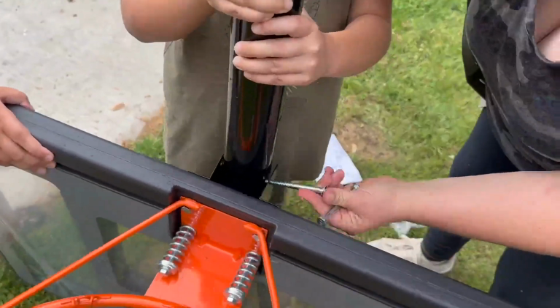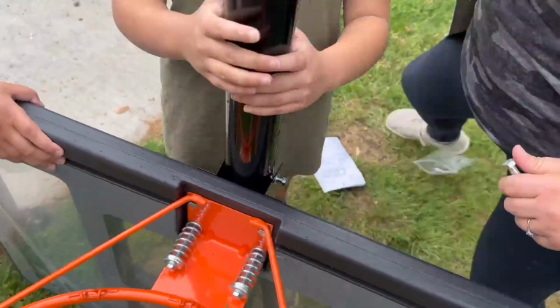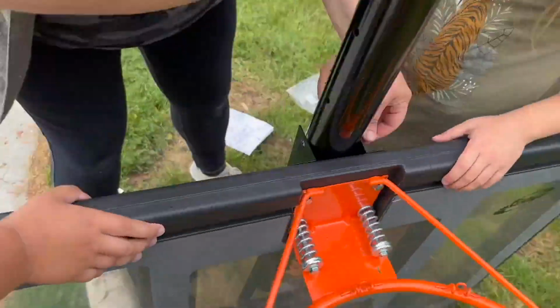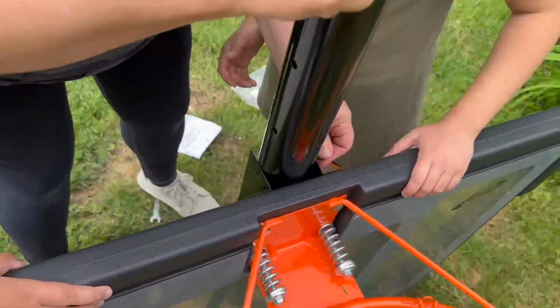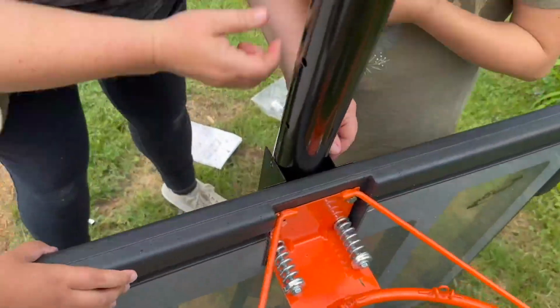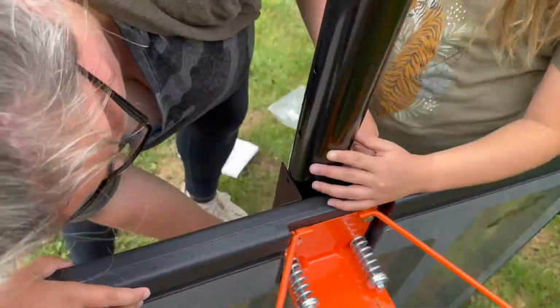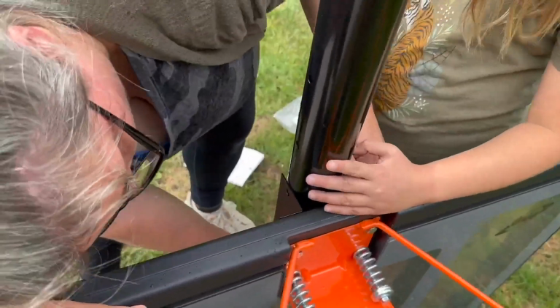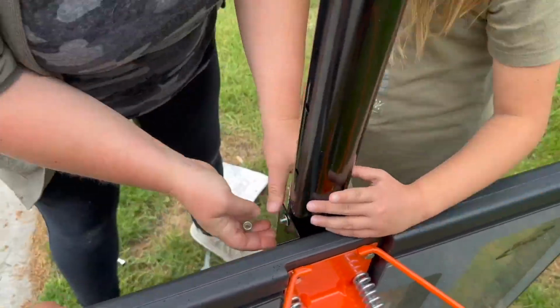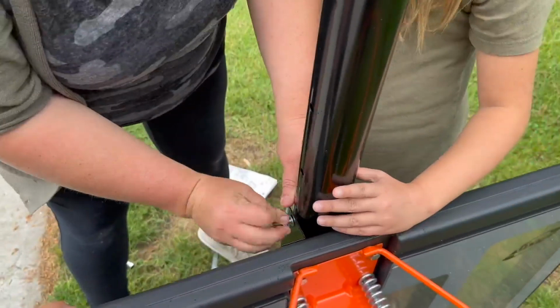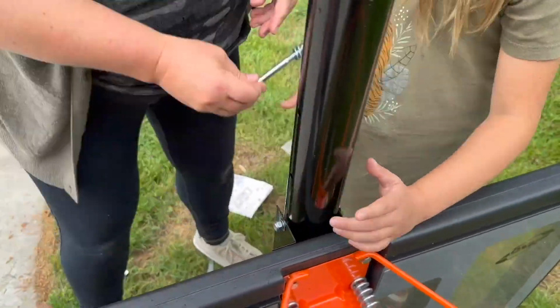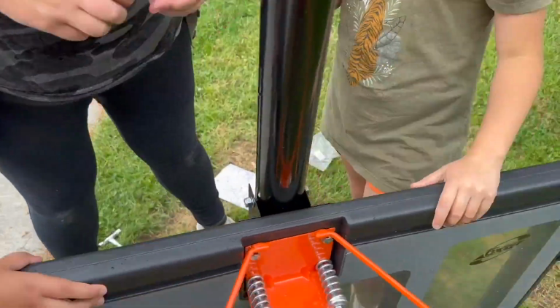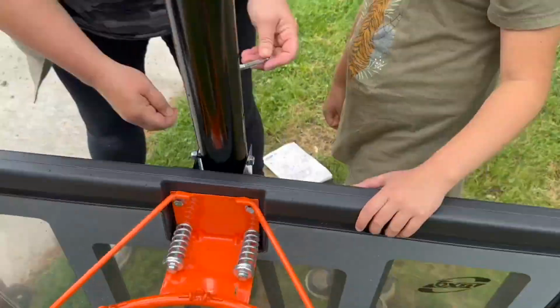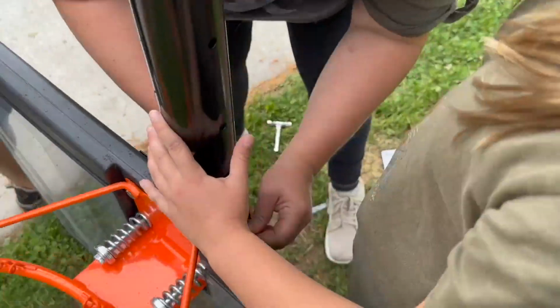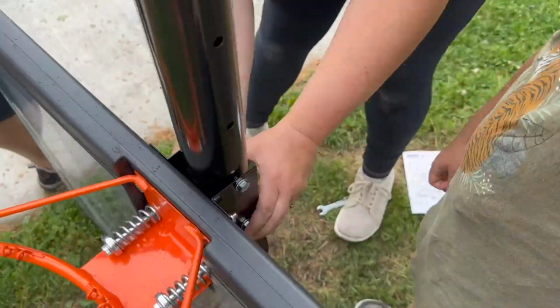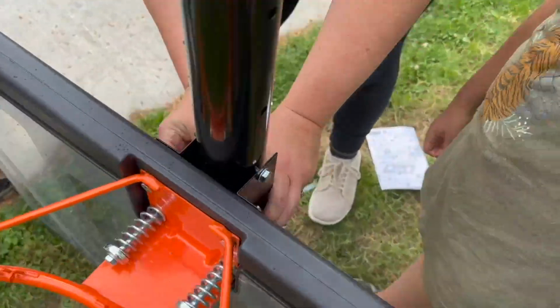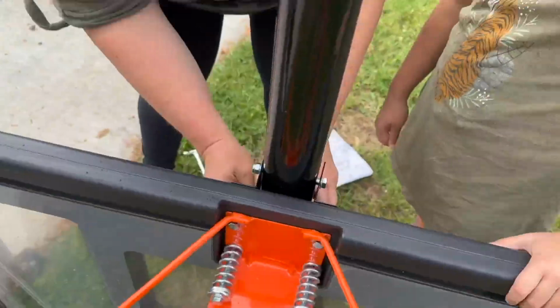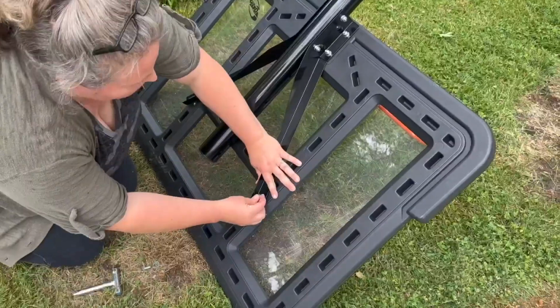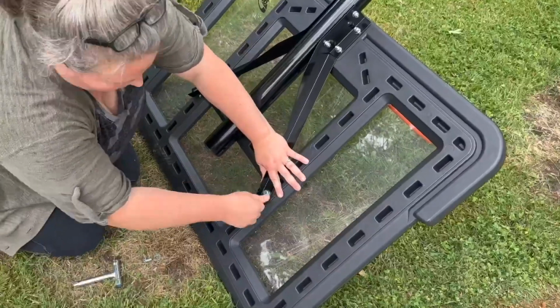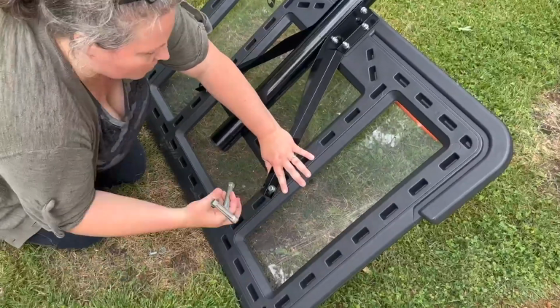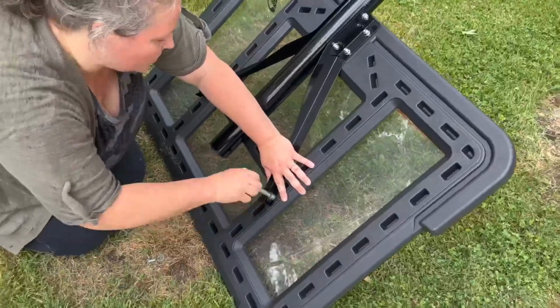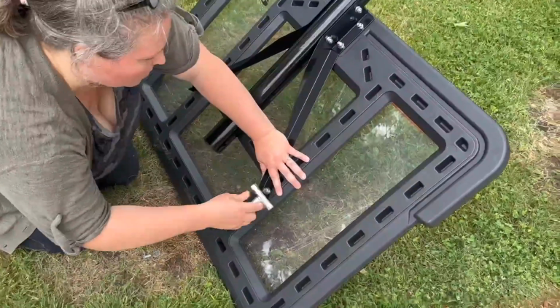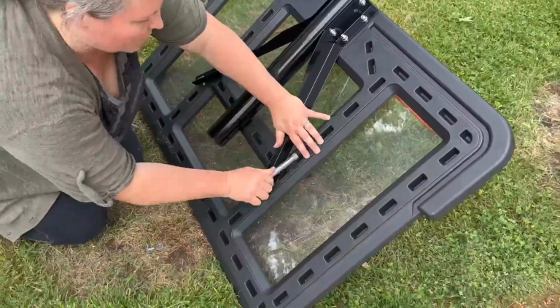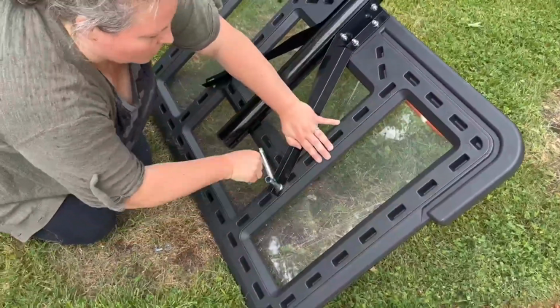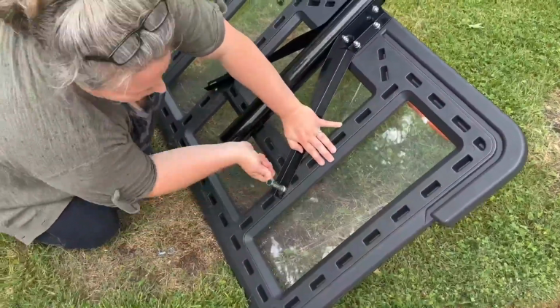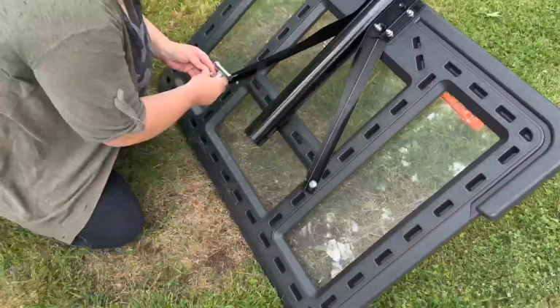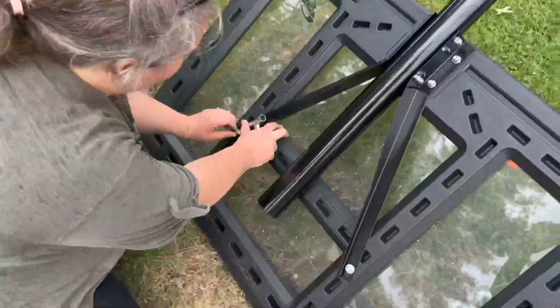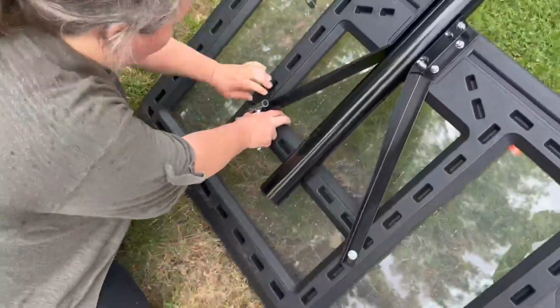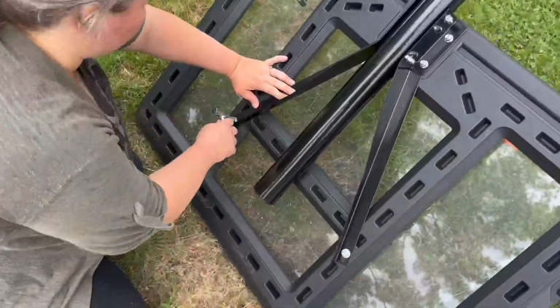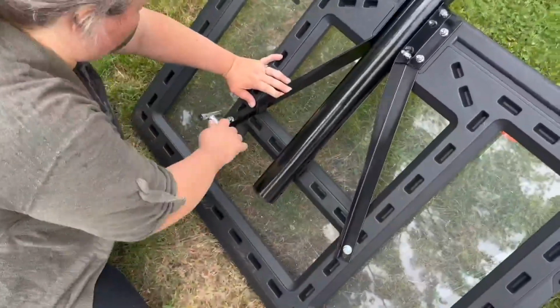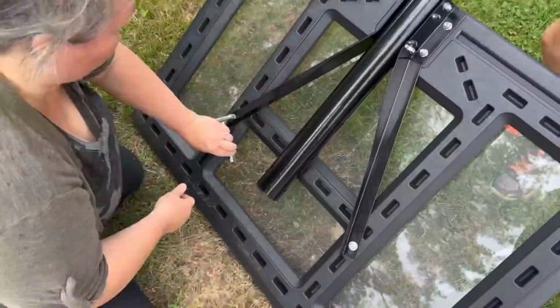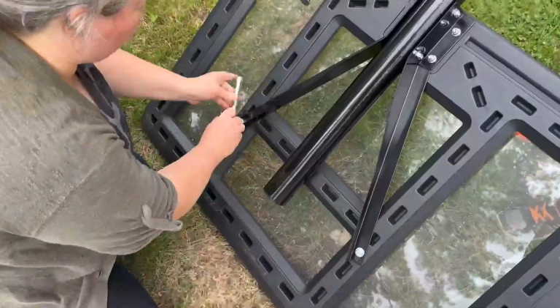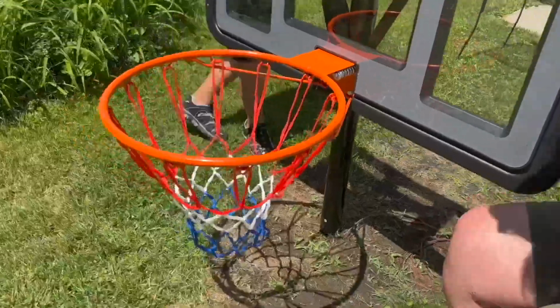Then you get to choose how tall to make the hoop, depending on where you screw in the third pole piece. I made mine about nine feet tall. You can go anywhere from four to four point eight feet to ten feet tall.